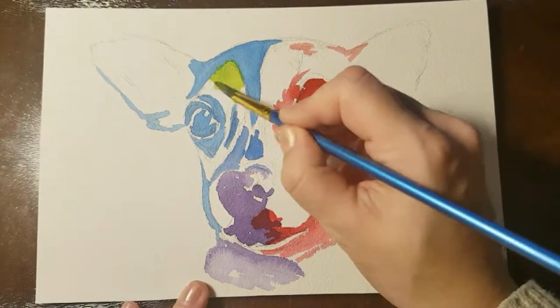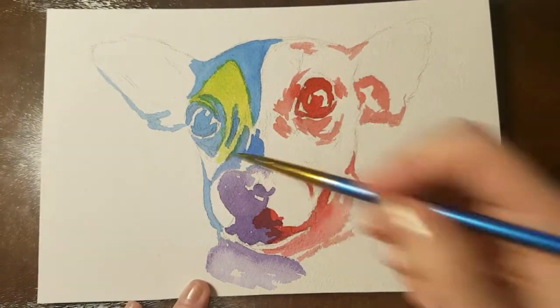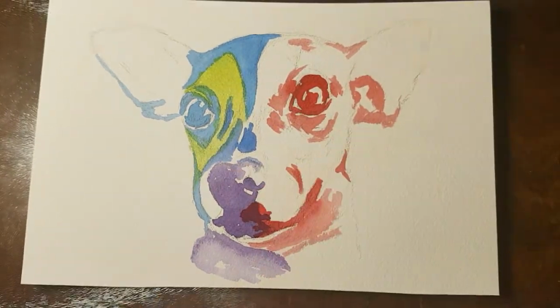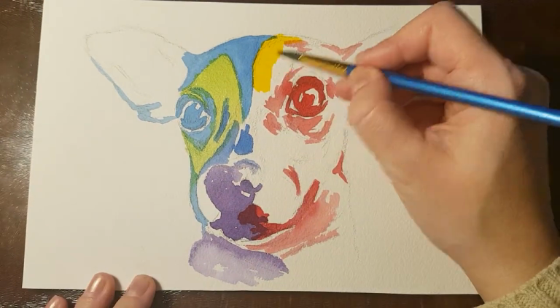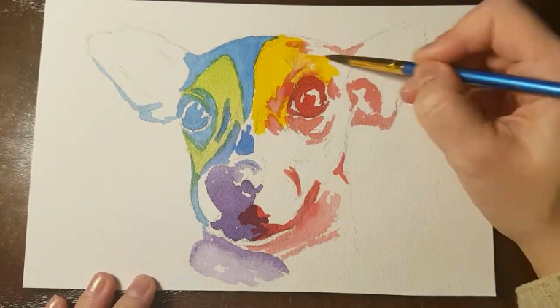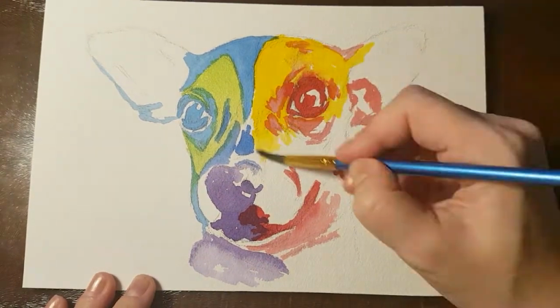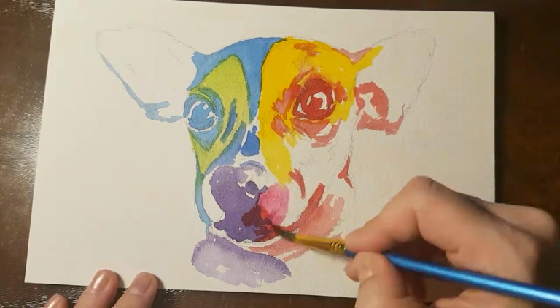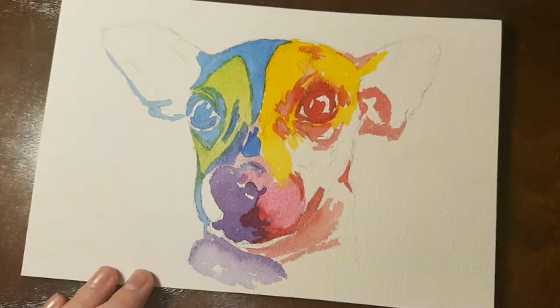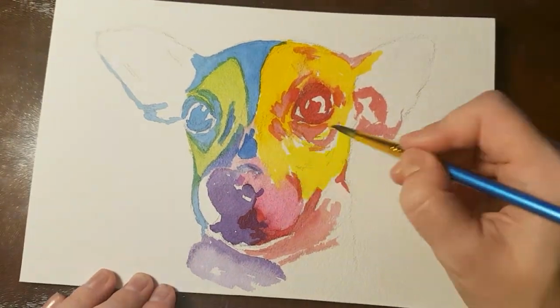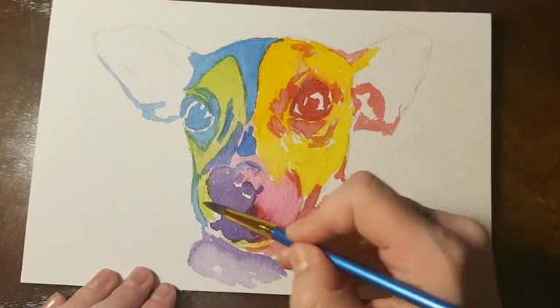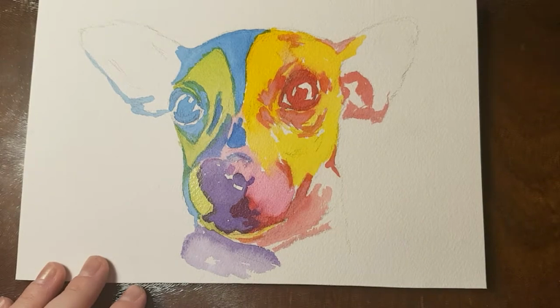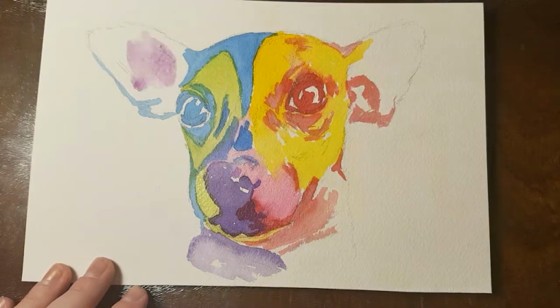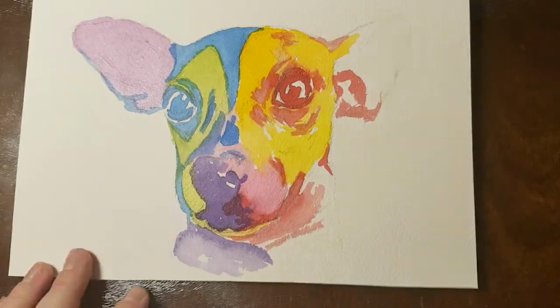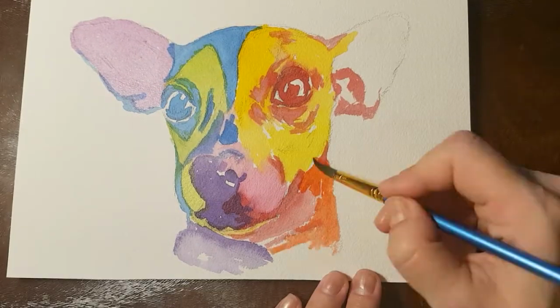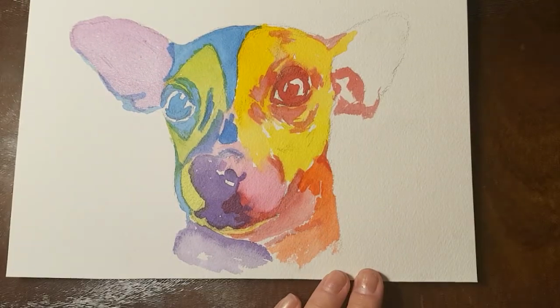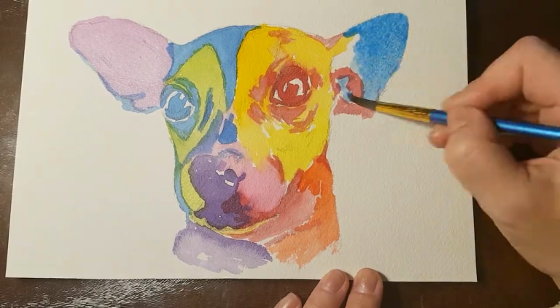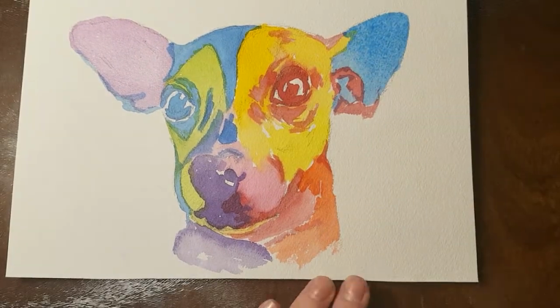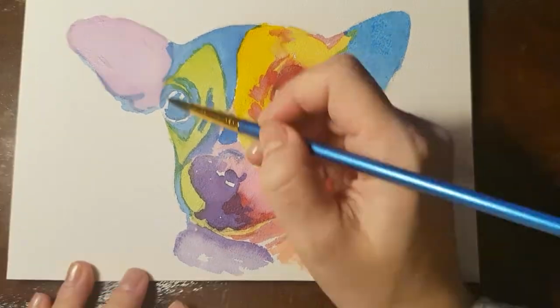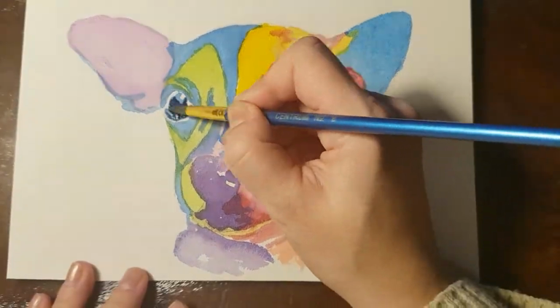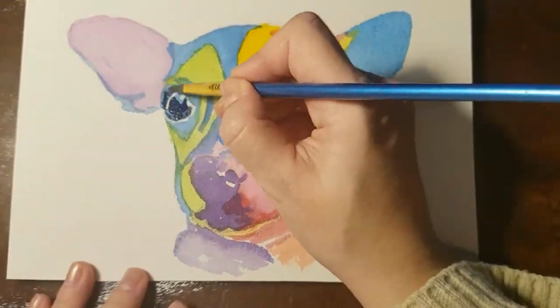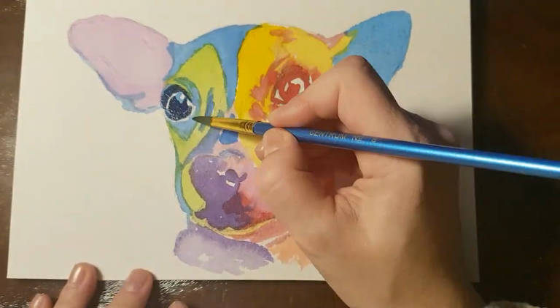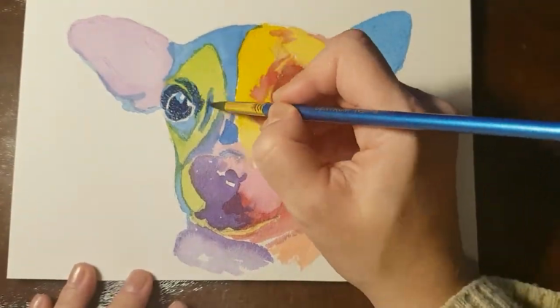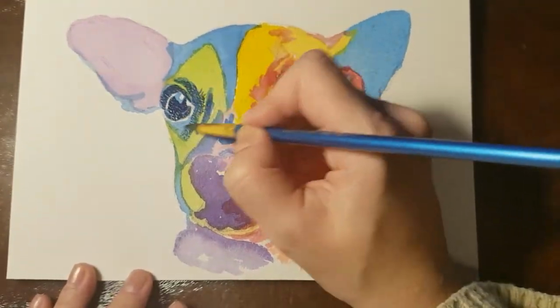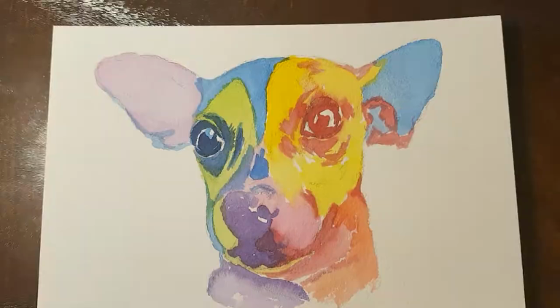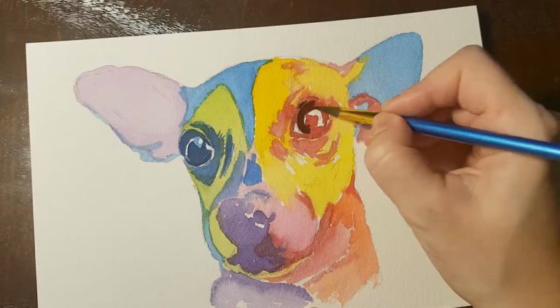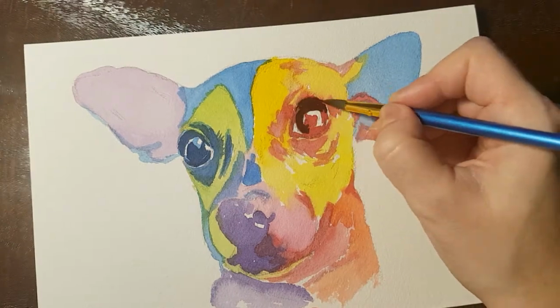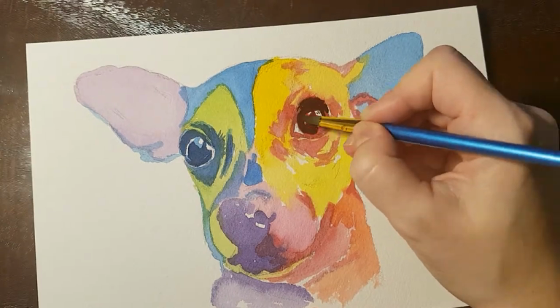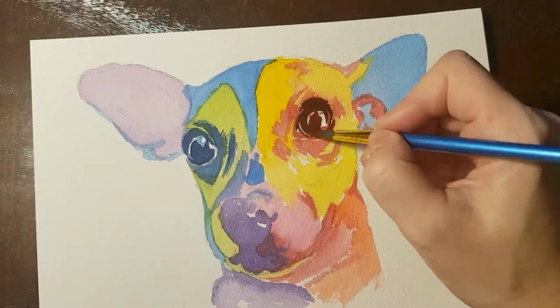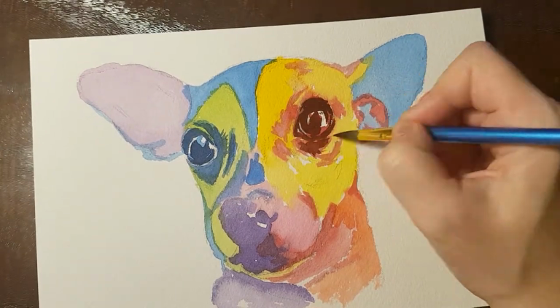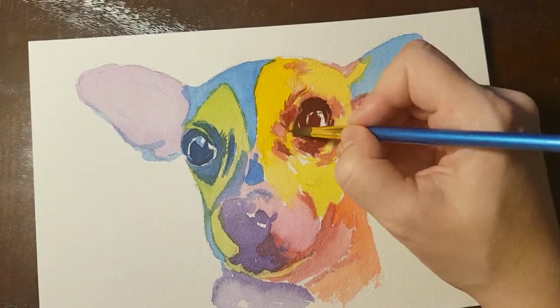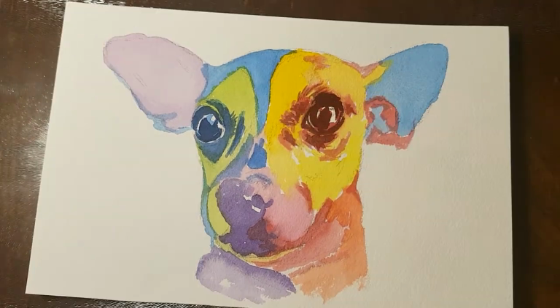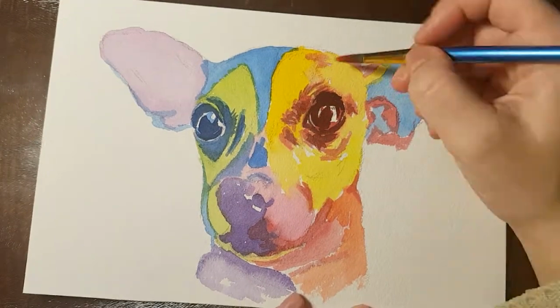To give the lightest areas more contrast I use yellow and yellow green. For the ears I chose purple and blue, but I will leave them much lighter than the blue and purple on the head, as there is quite a lot of light on his ears.